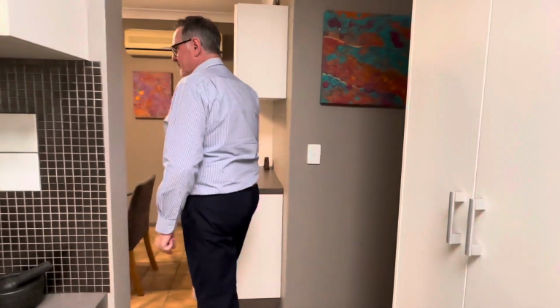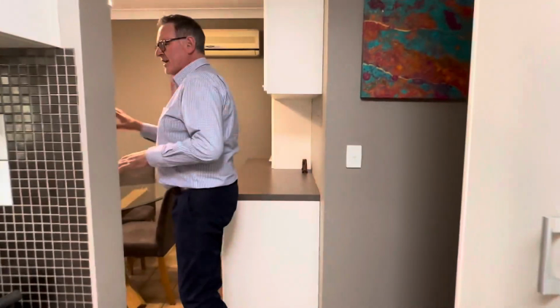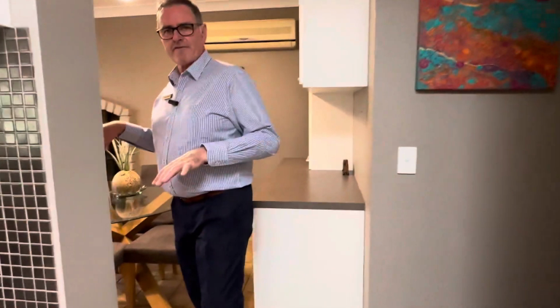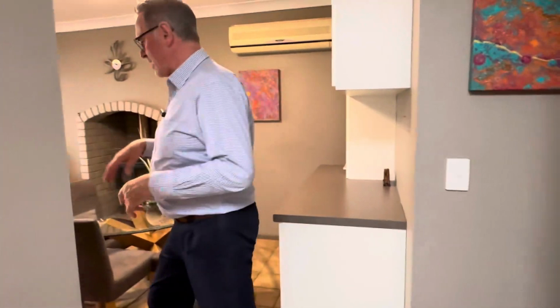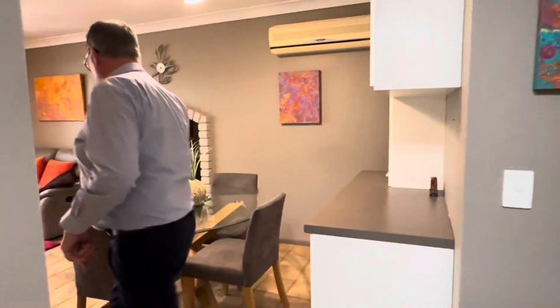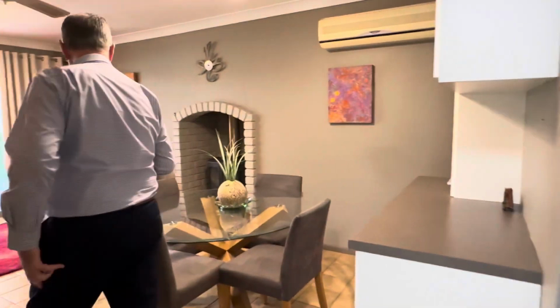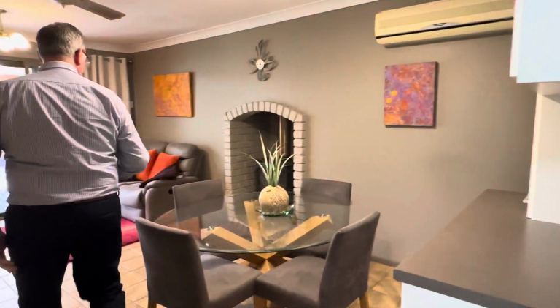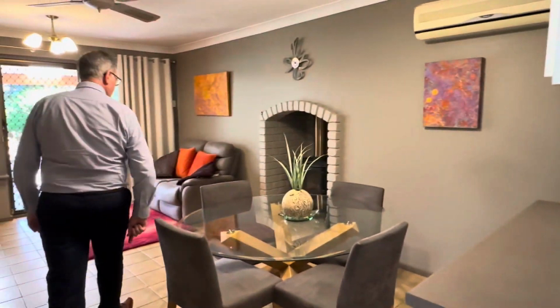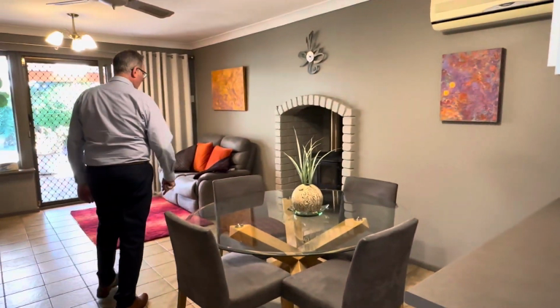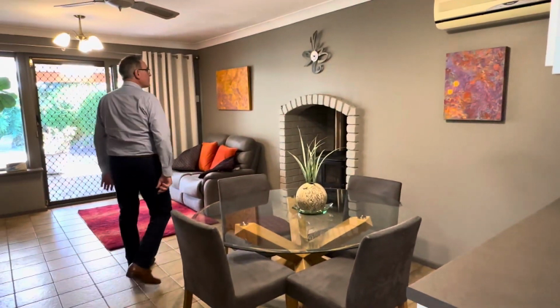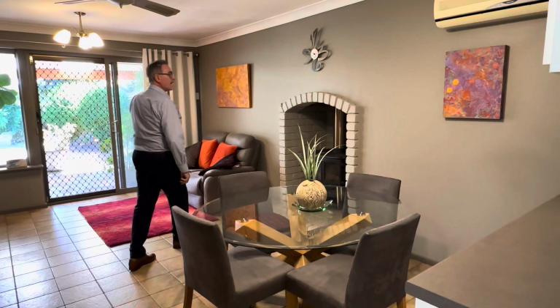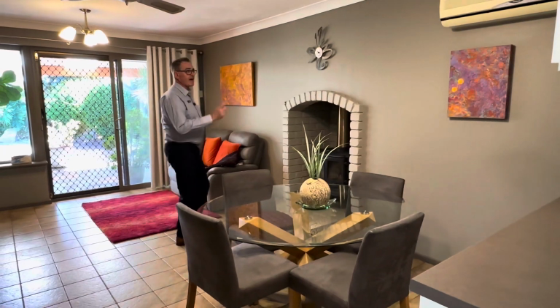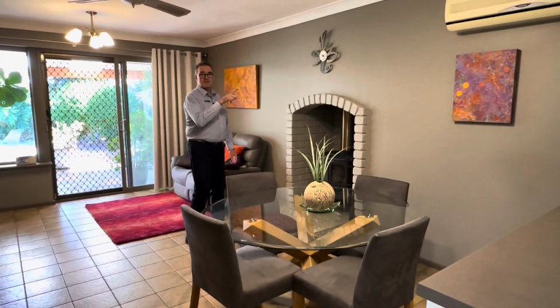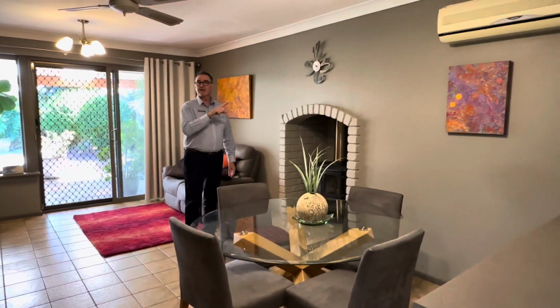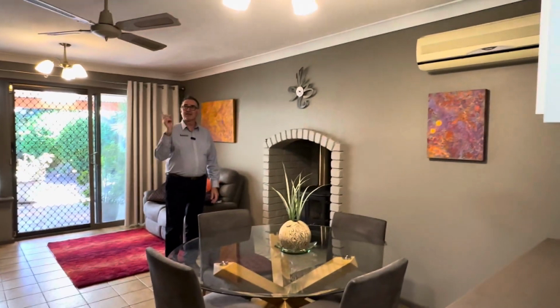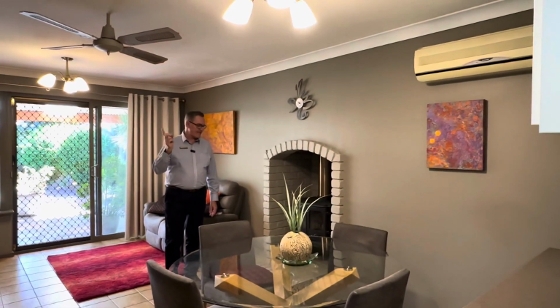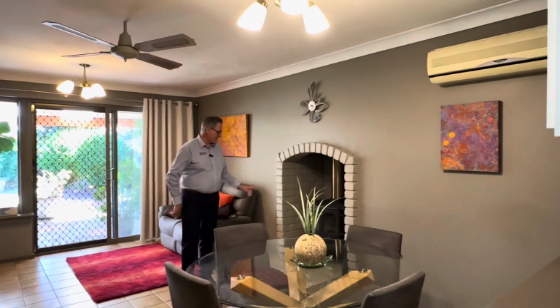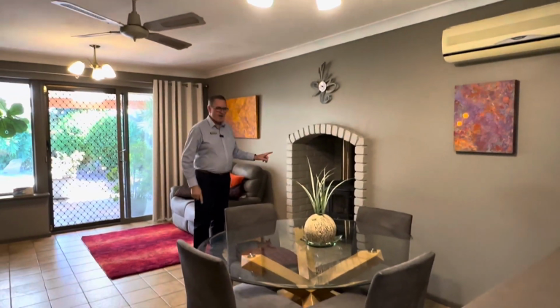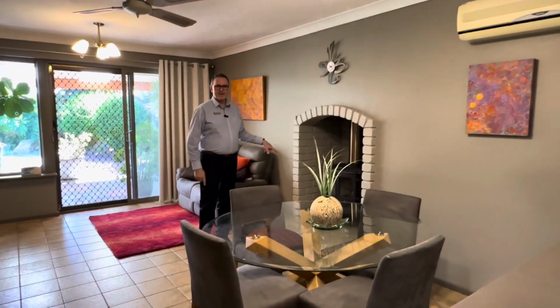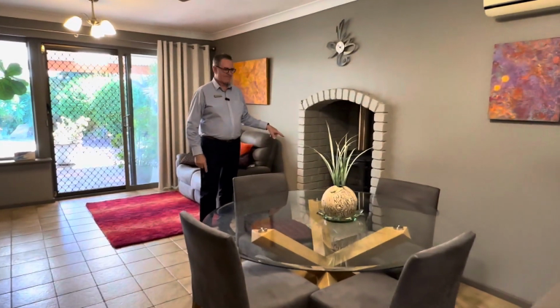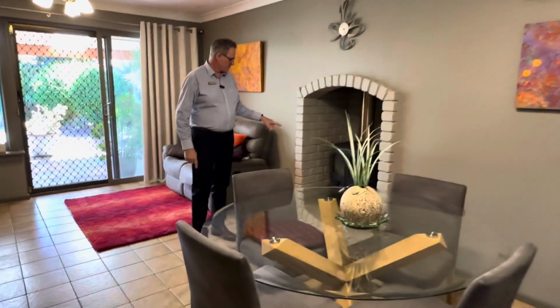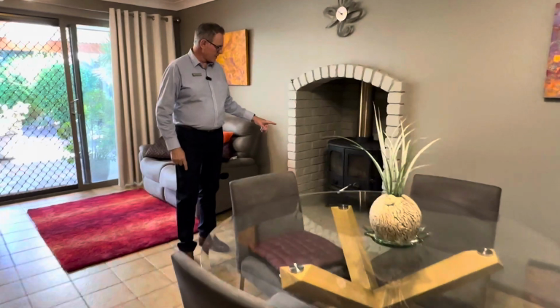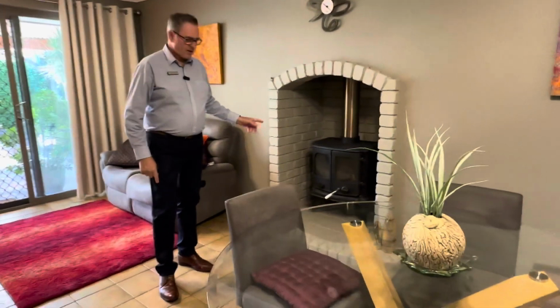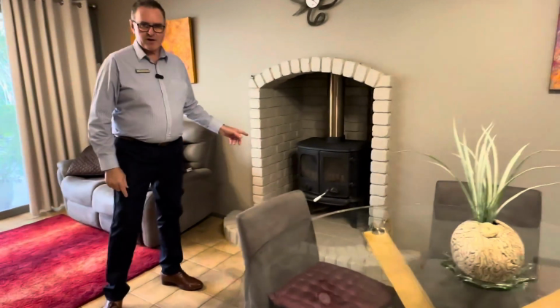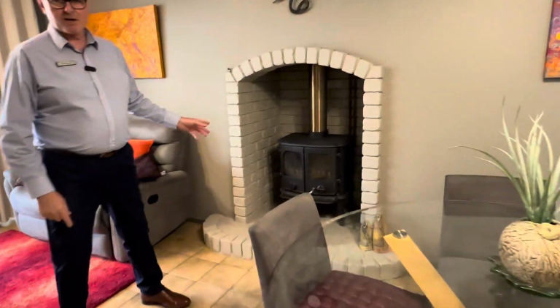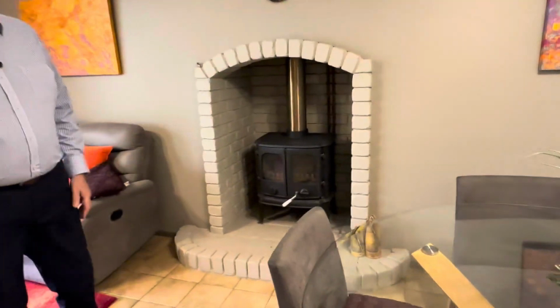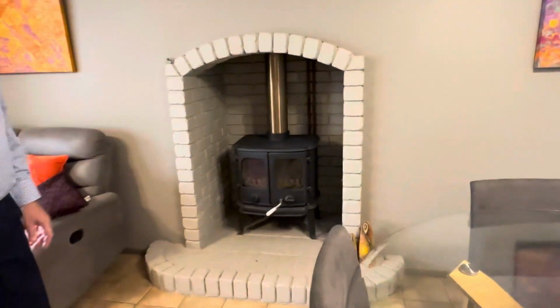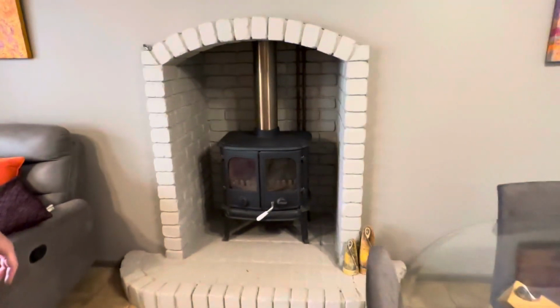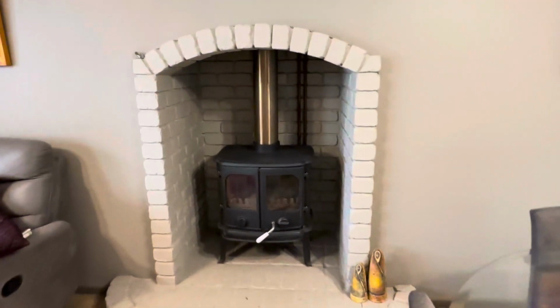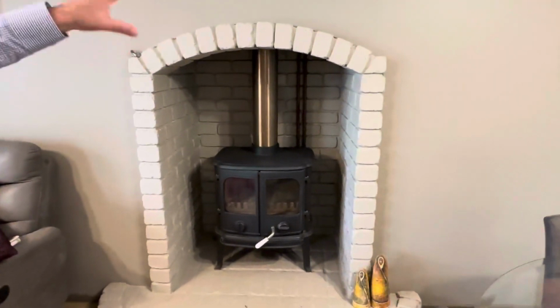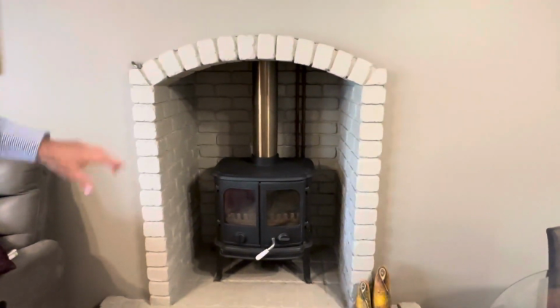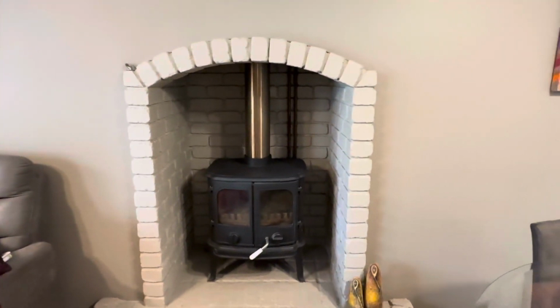The central living area has family and dining here as well. Another split system air conditioner, ceiling fan, and a wood heater — that's a pretty recent addition actually. I like the fireplace surround.